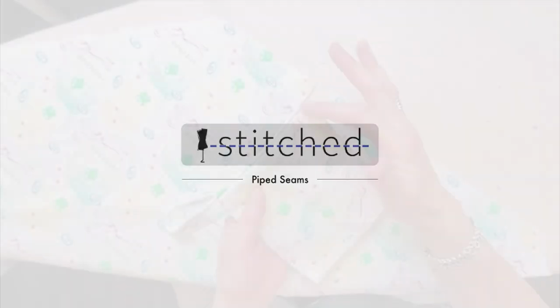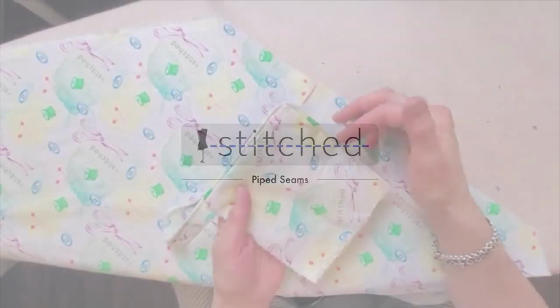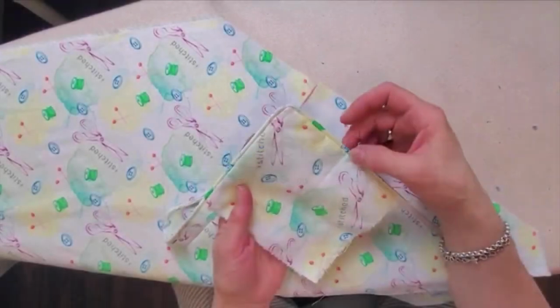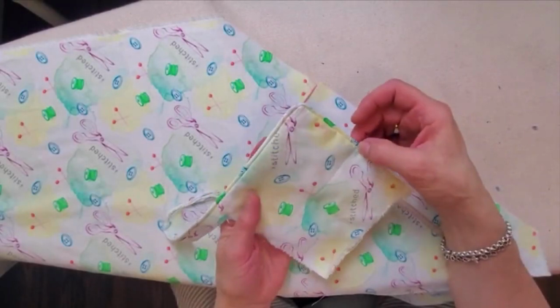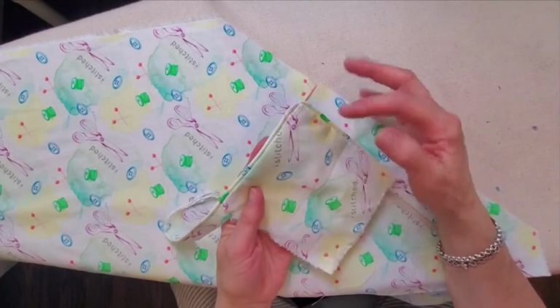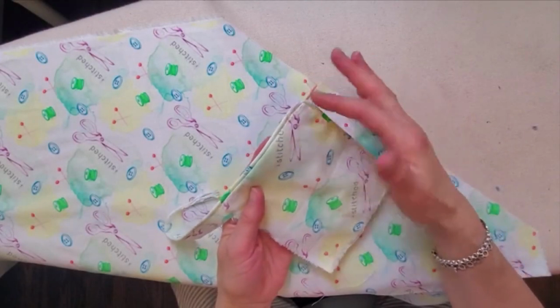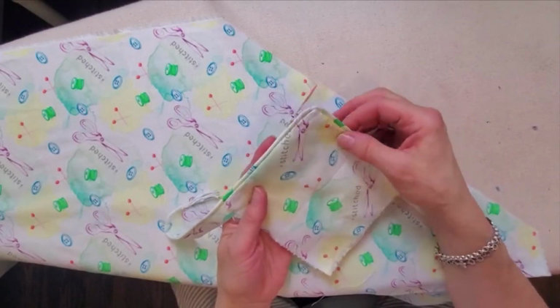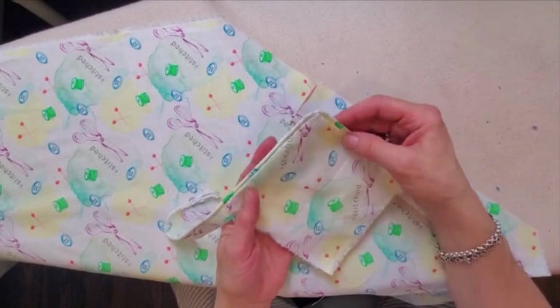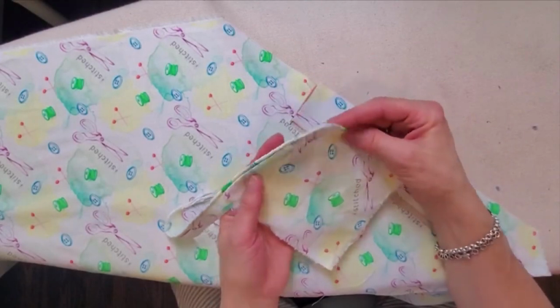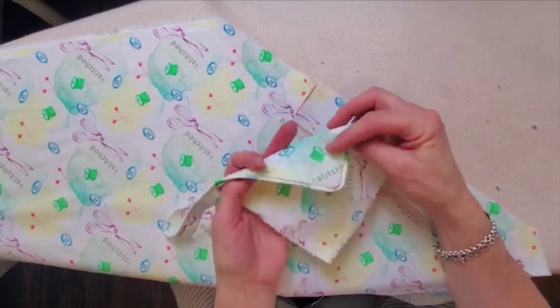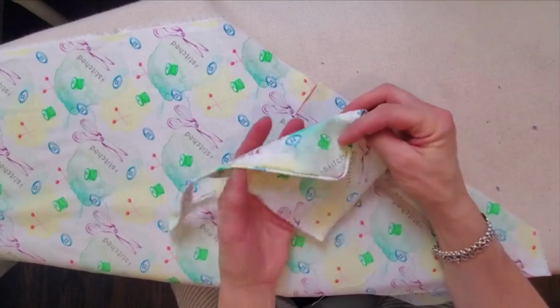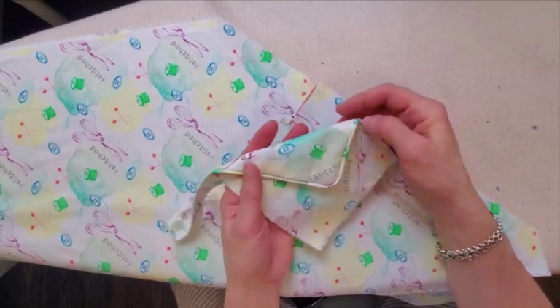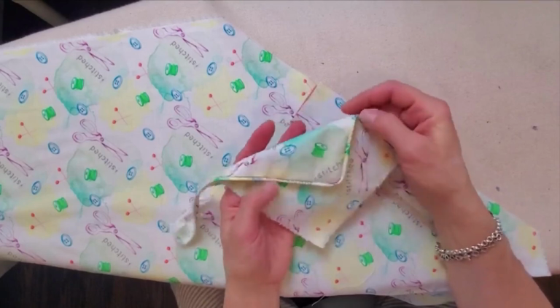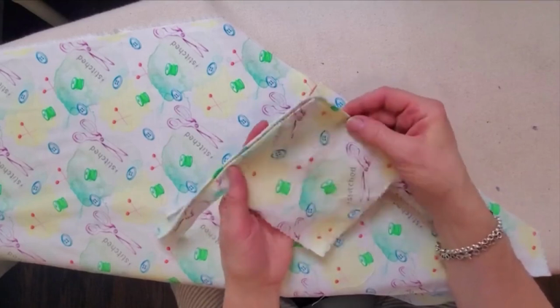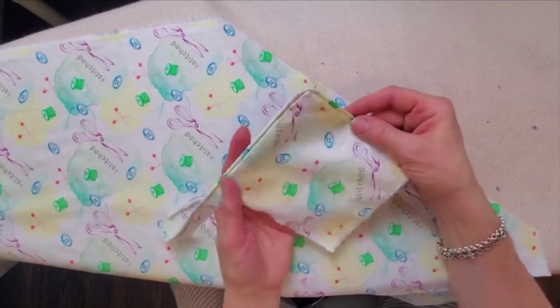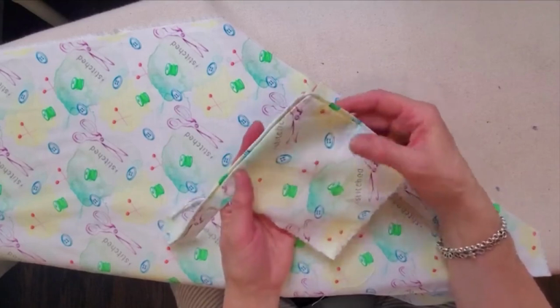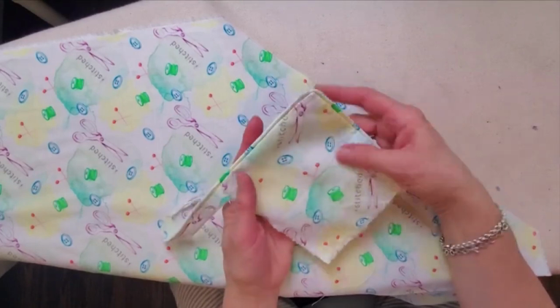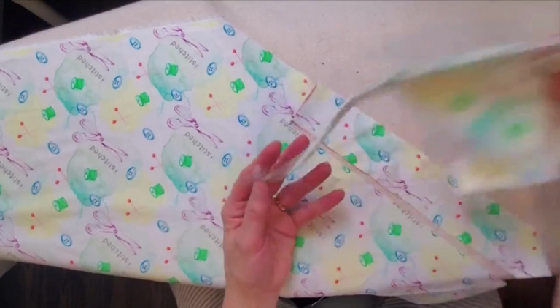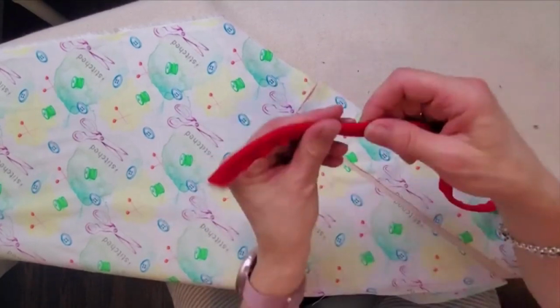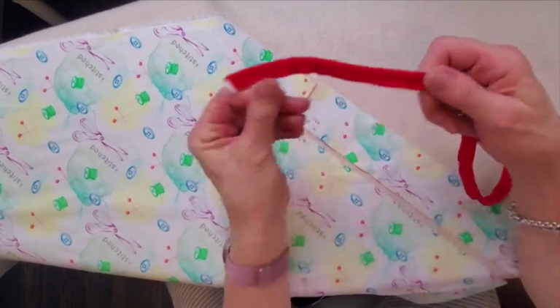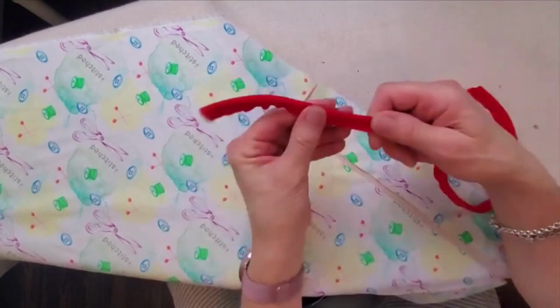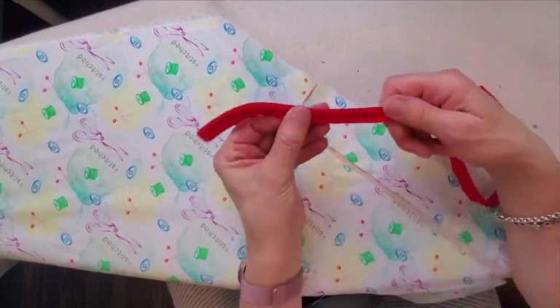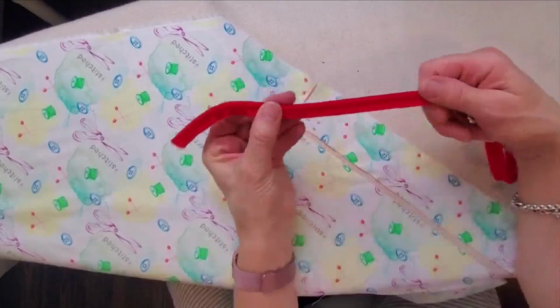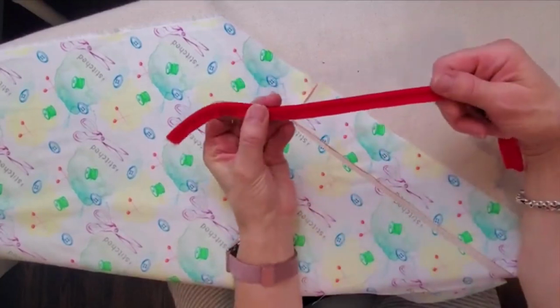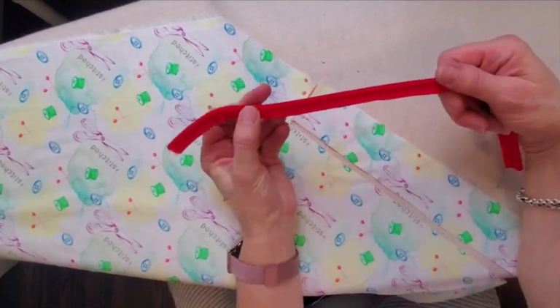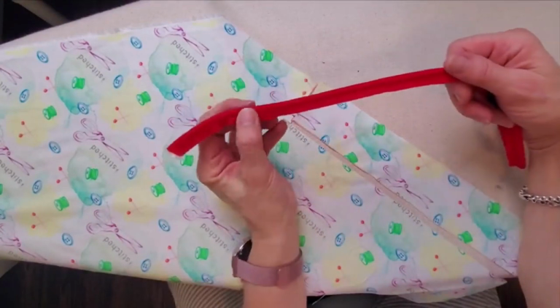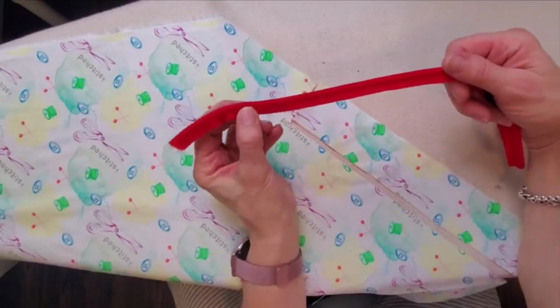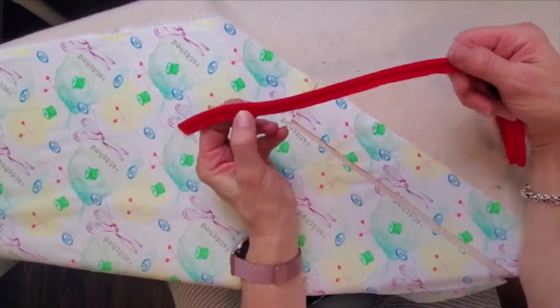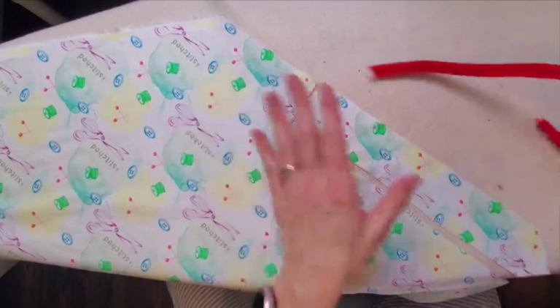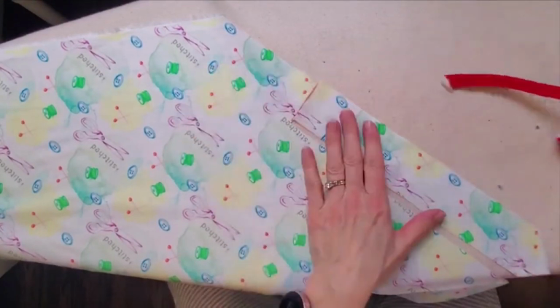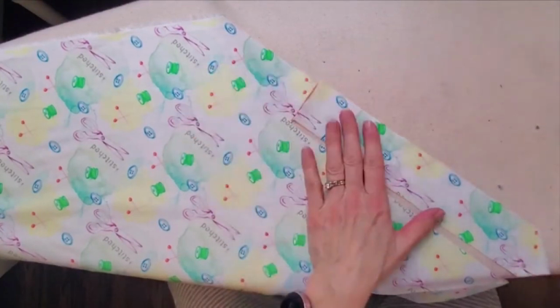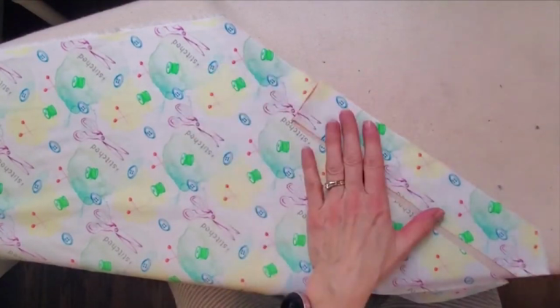Piping can be a nice detail to add to any seam, such as on a collar, lapel, or cushion cover. You can use store-bought piping that's already prepared, or you can make your own.